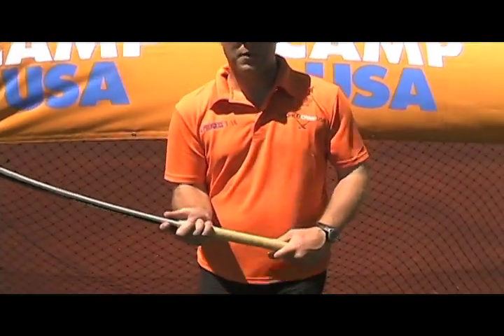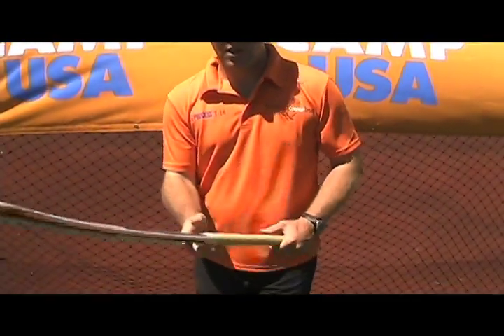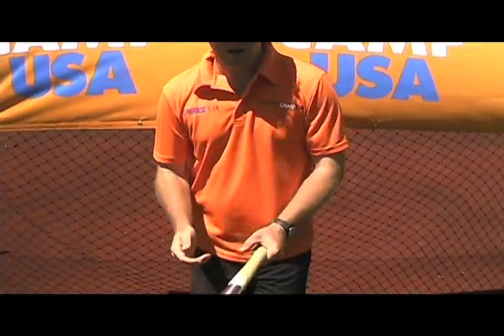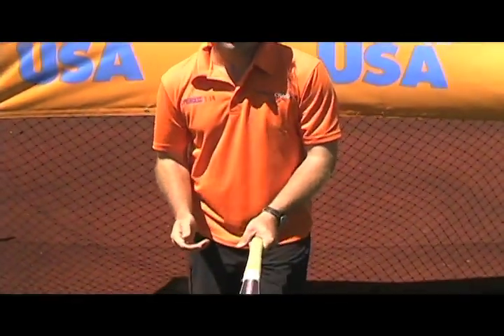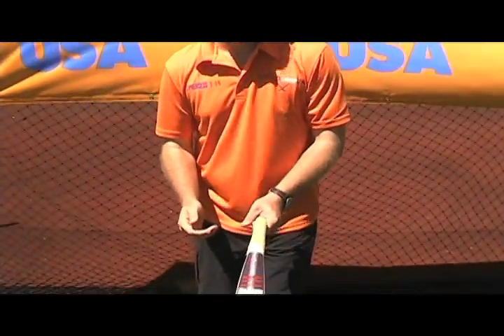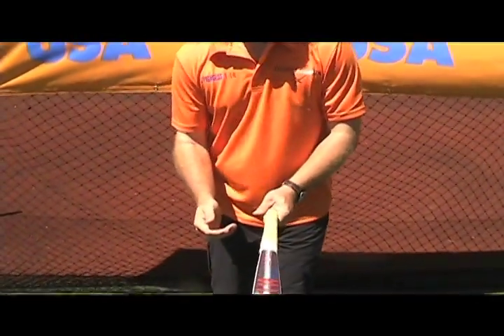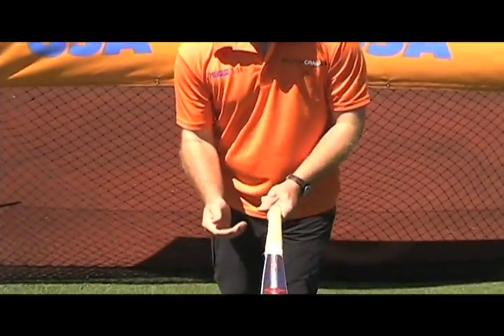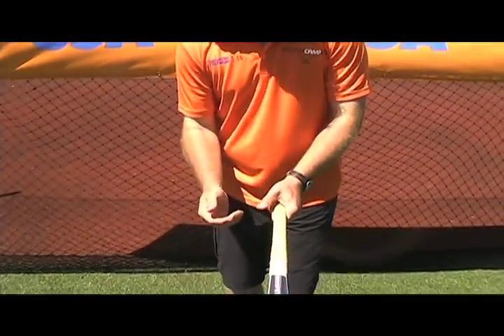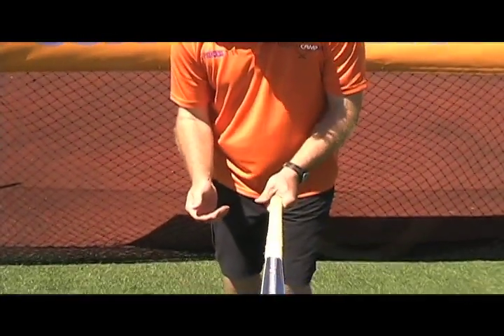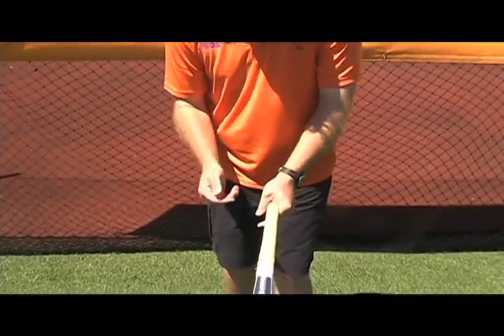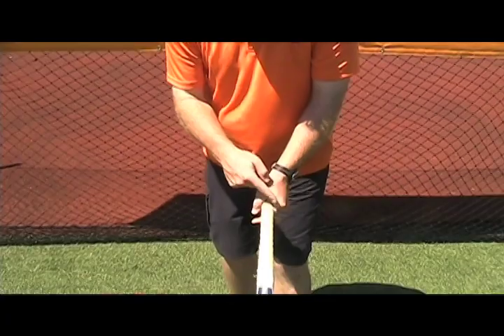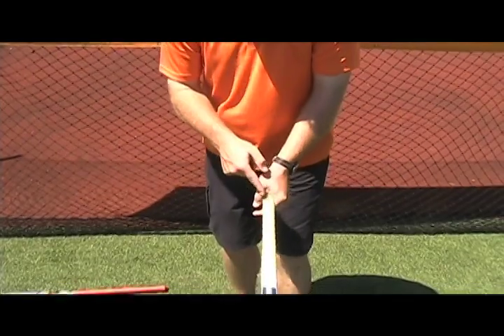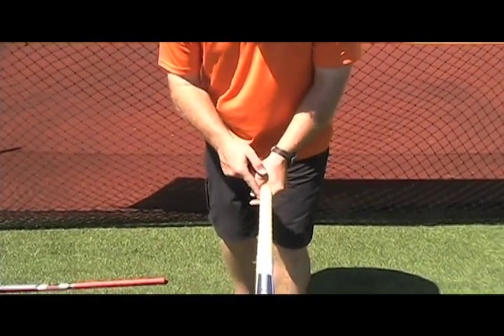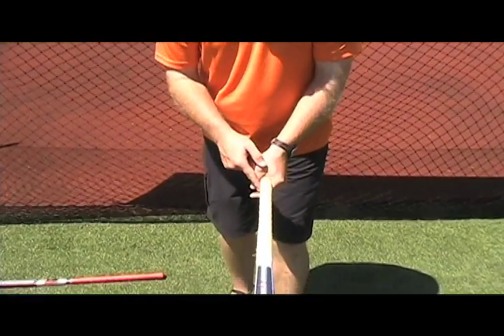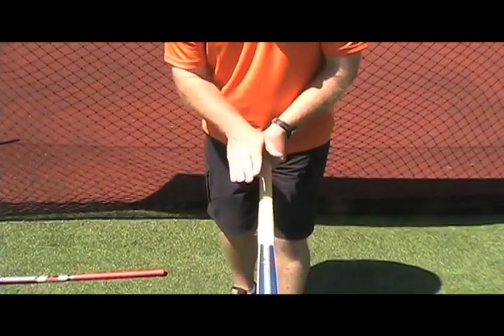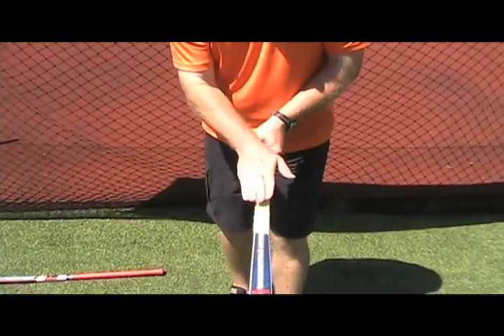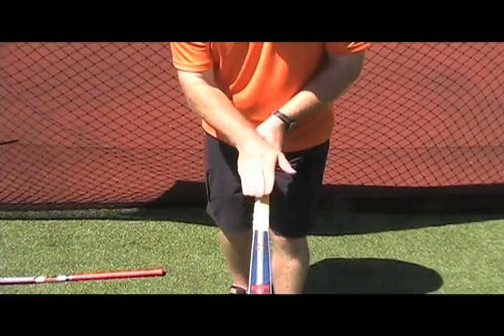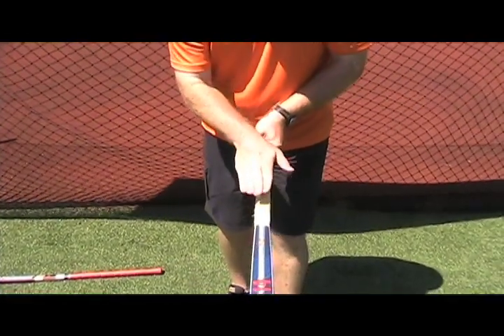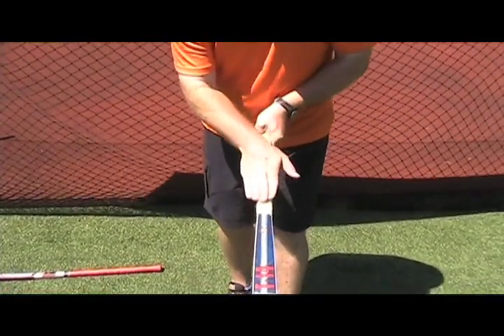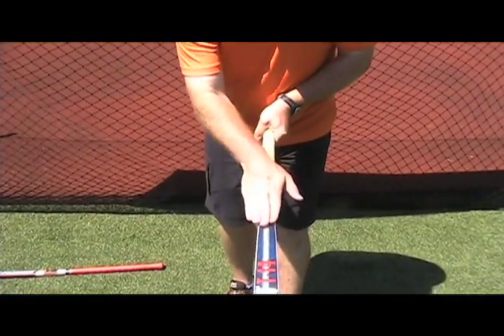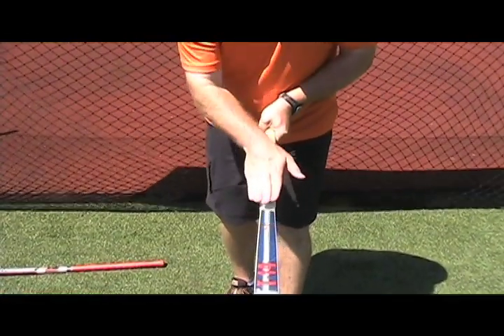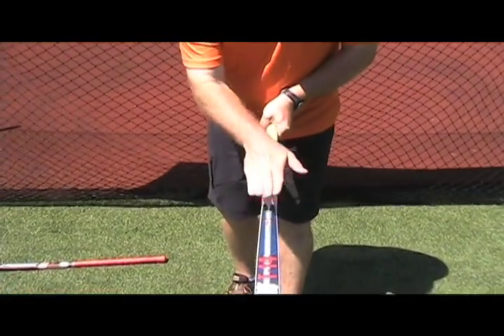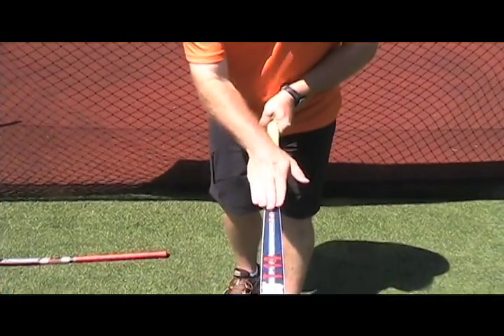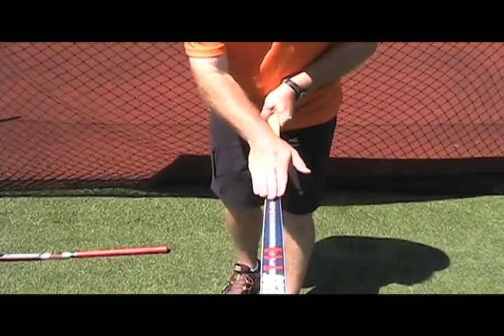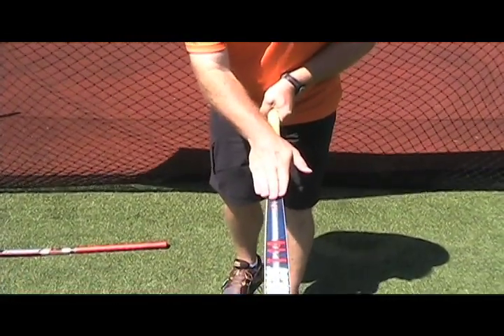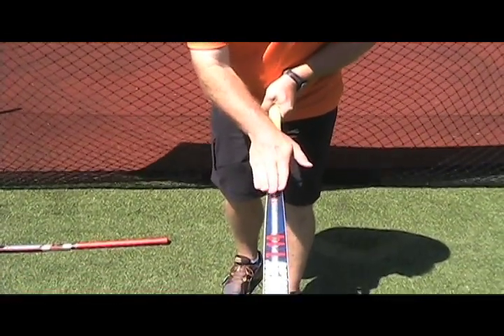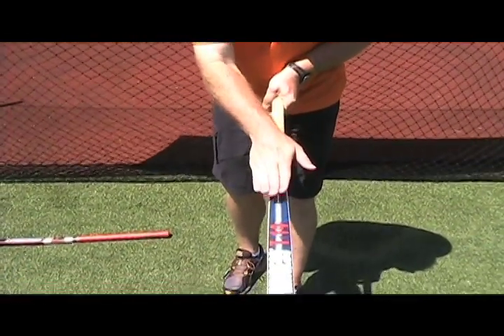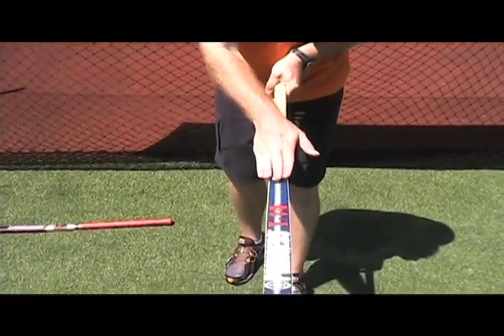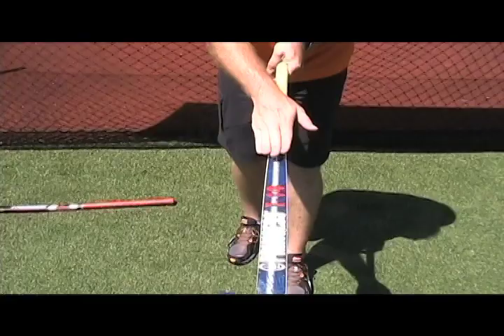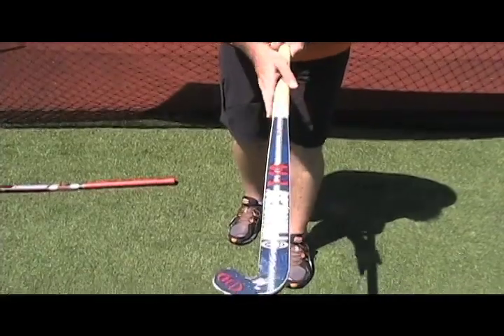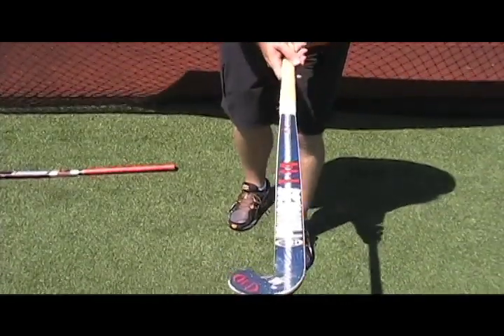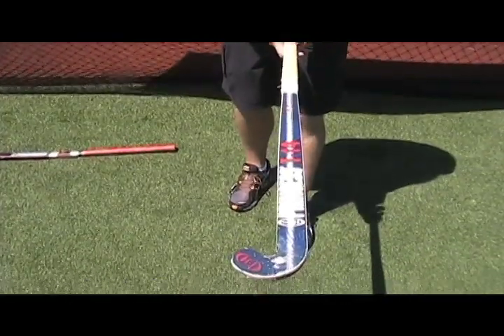The left hand is on the top of the stick, and again we create a V, but this time notice that the stick is completely flat — the print of the stick is pointing towards the sky.